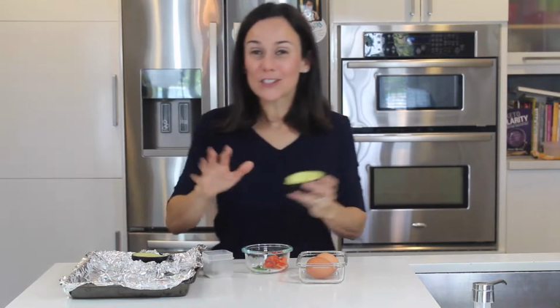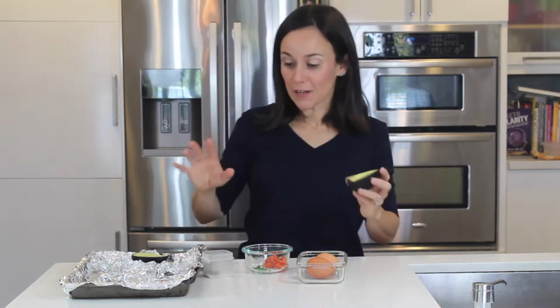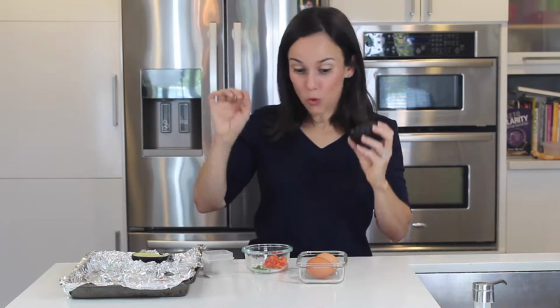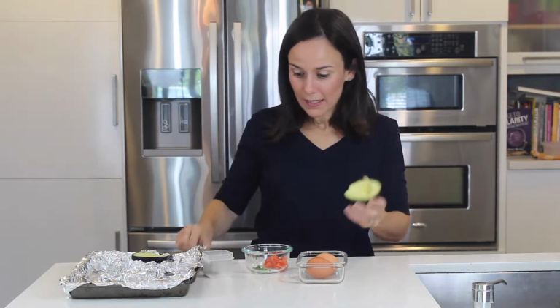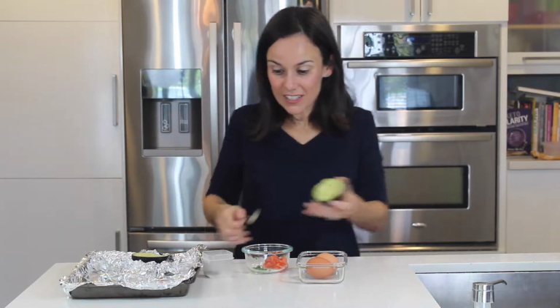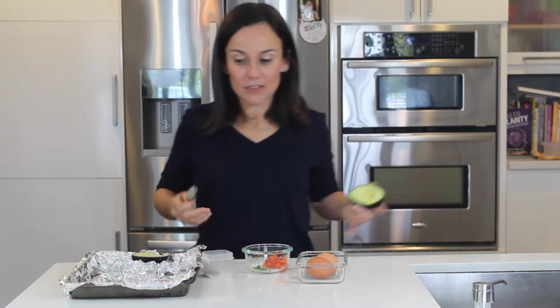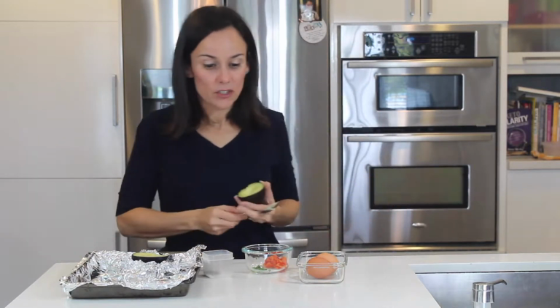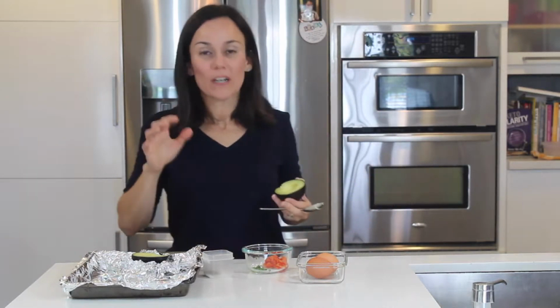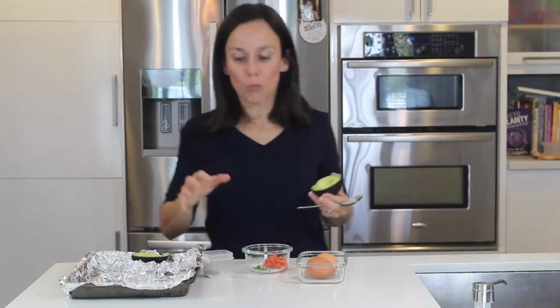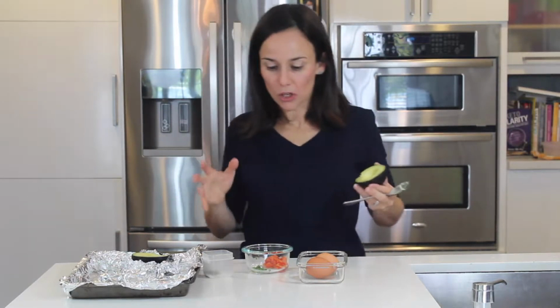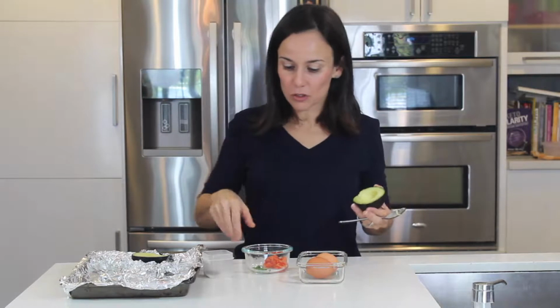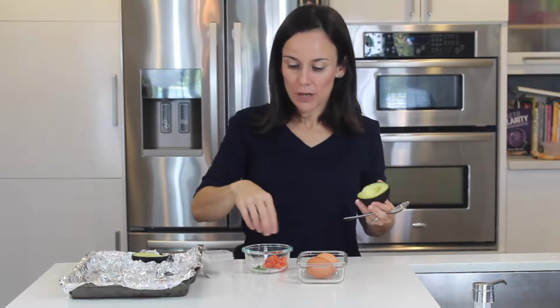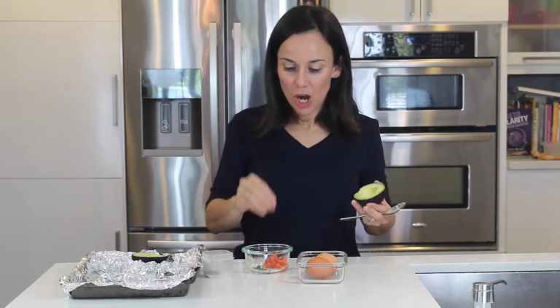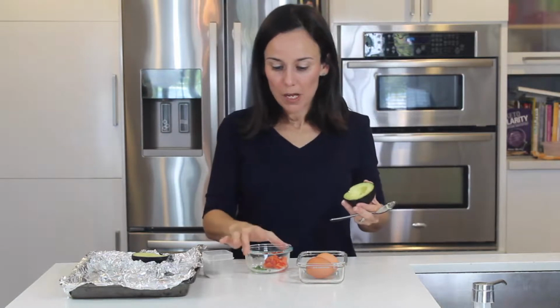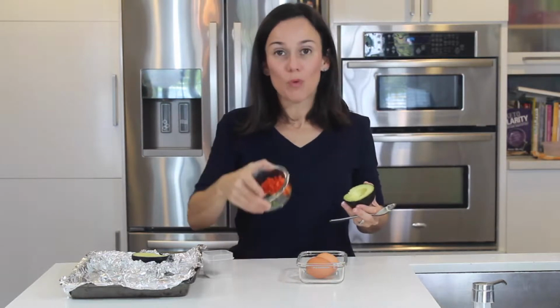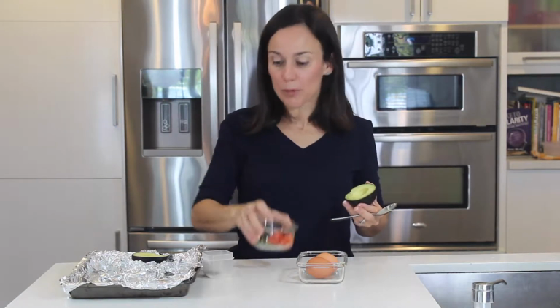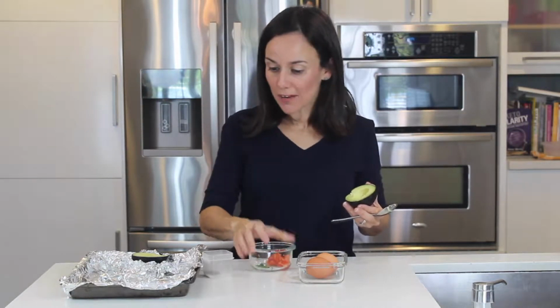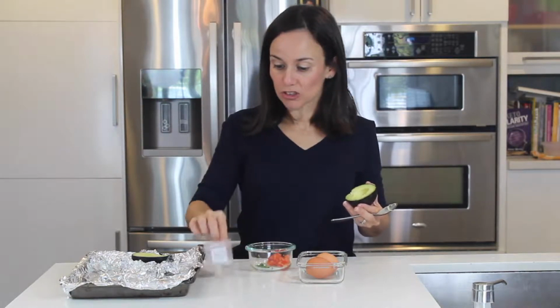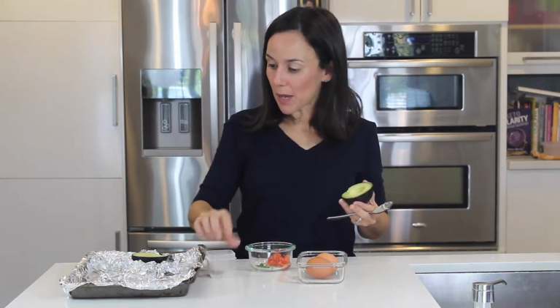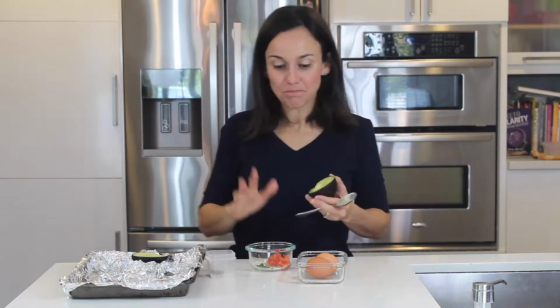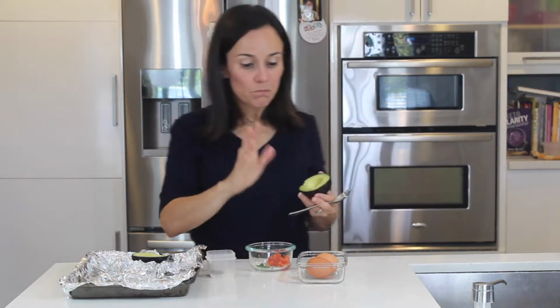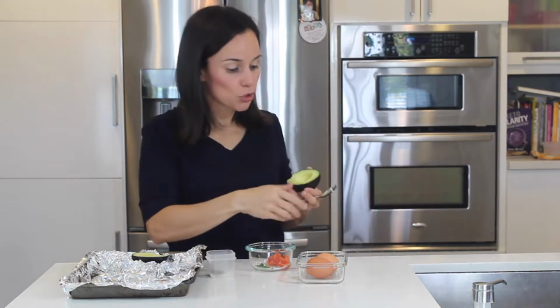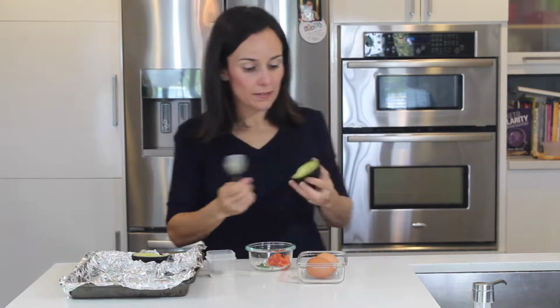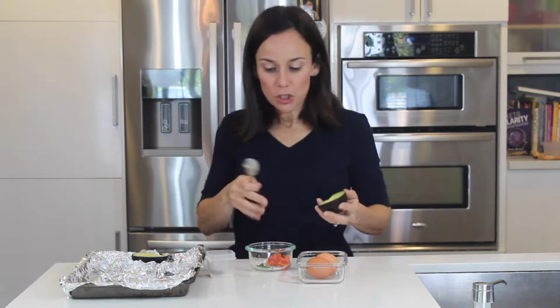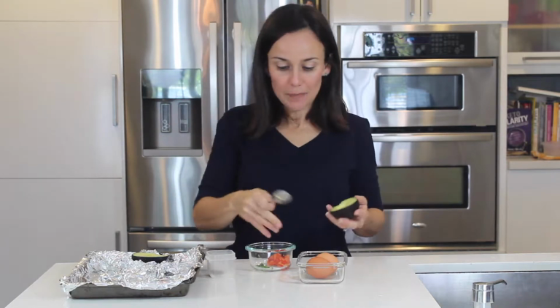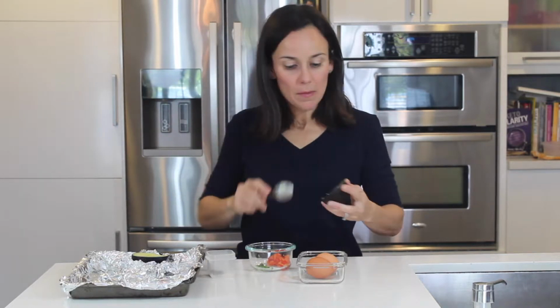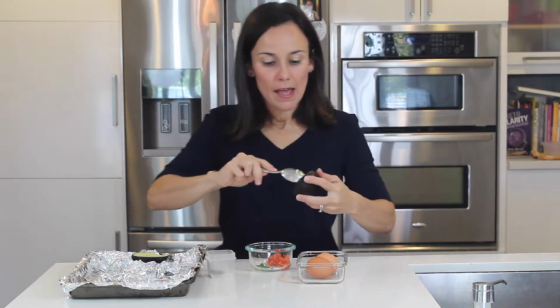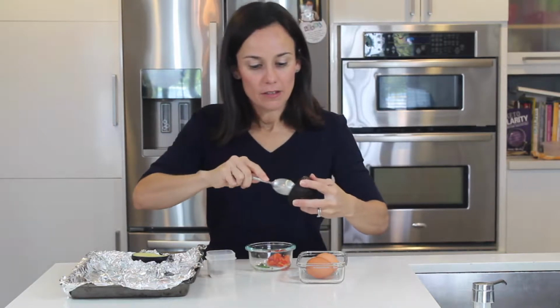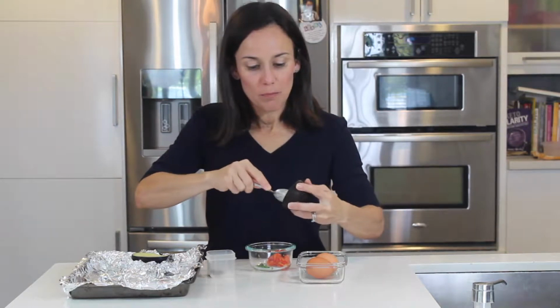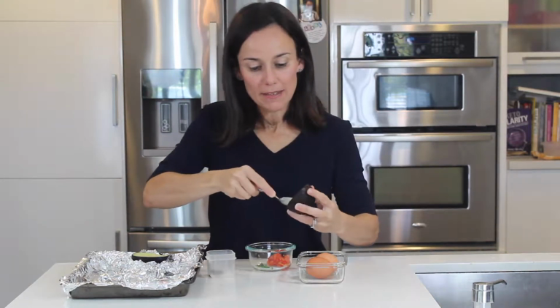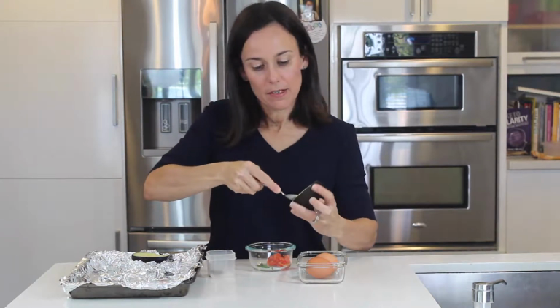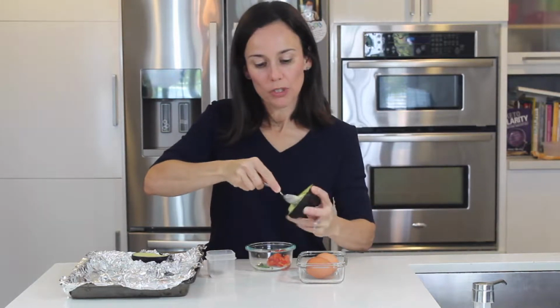This is perfect. It's quick, it doesn't take a lot of ingredients. So if you want to do it in the morning, all you have to do is chop up the red pepper, chives, and the salt and pepper. Two eggs — you can chop this up and just bake it in the morning.